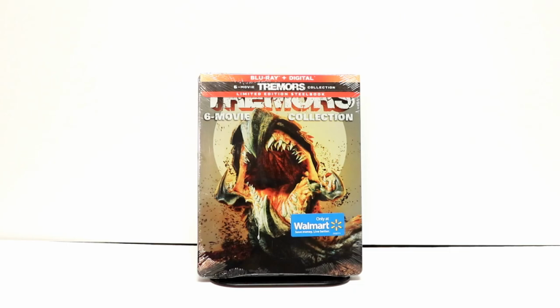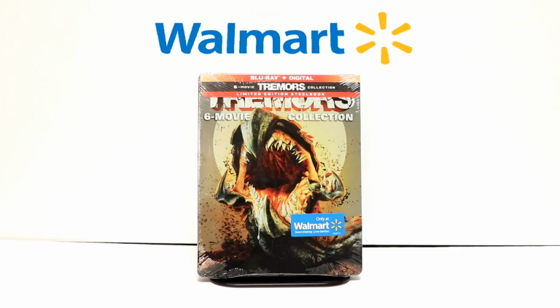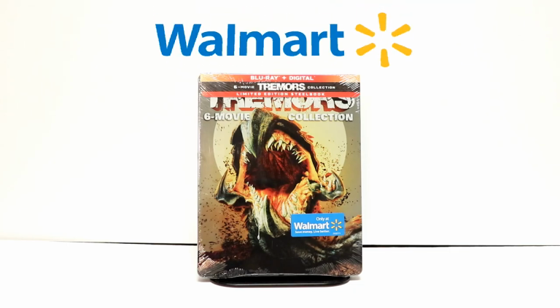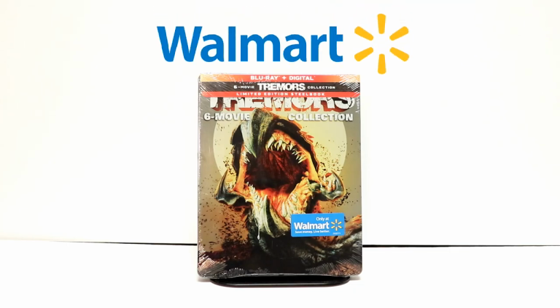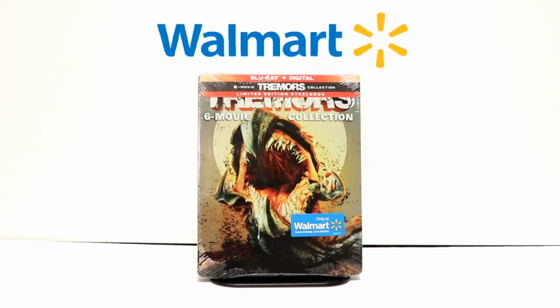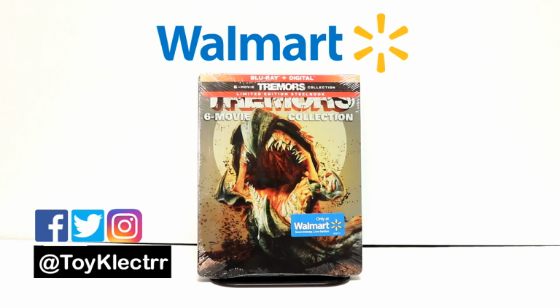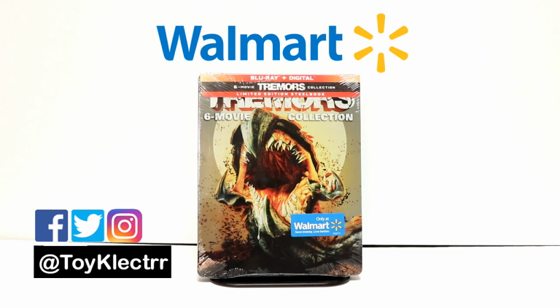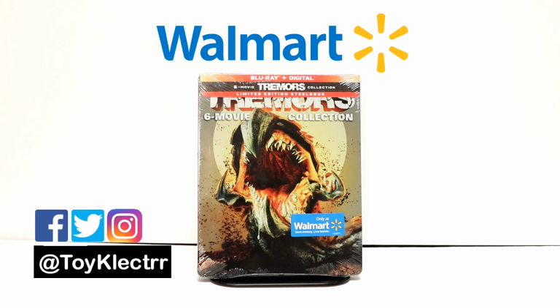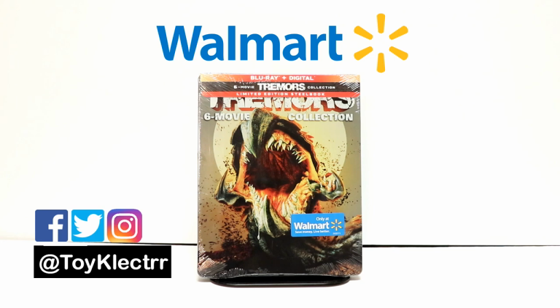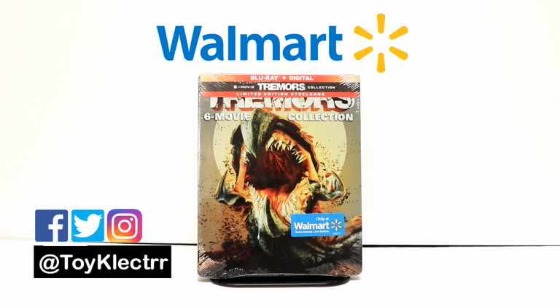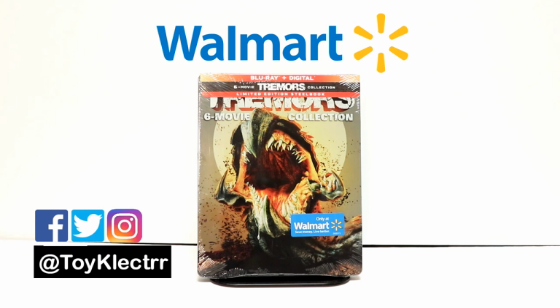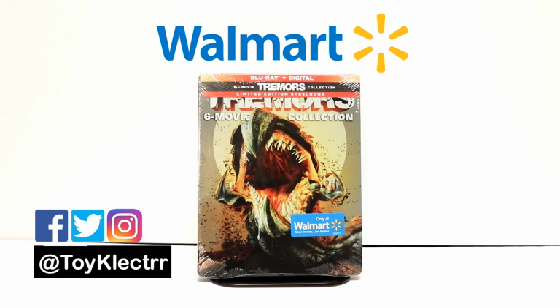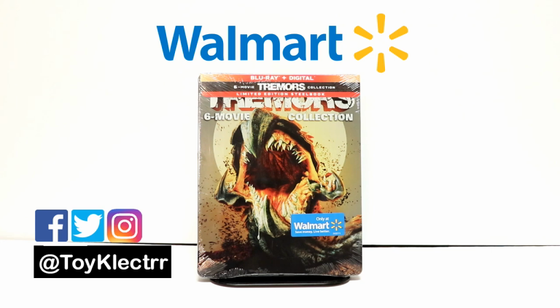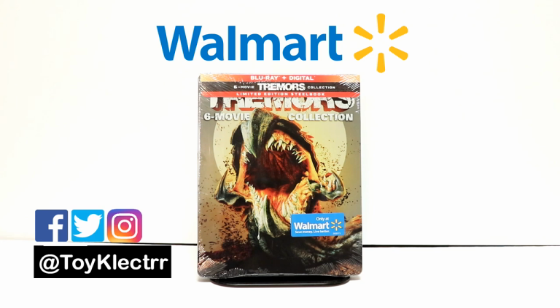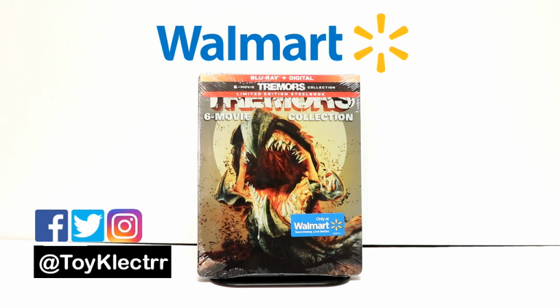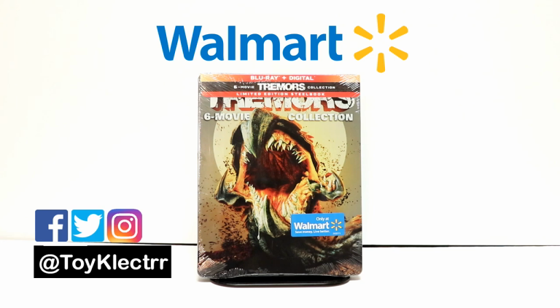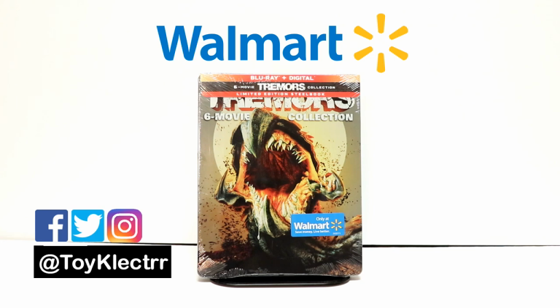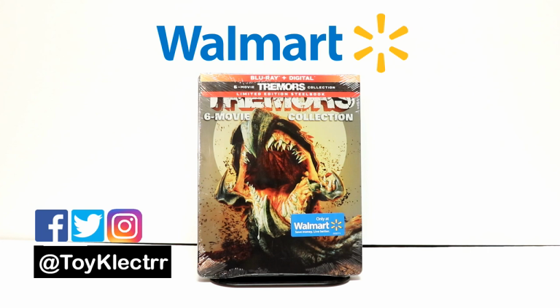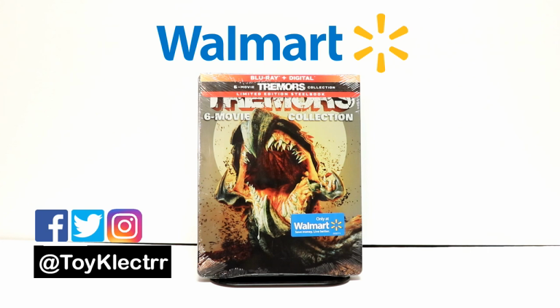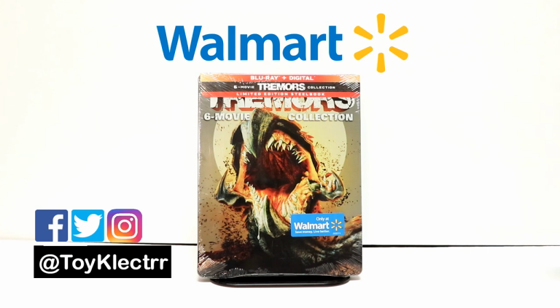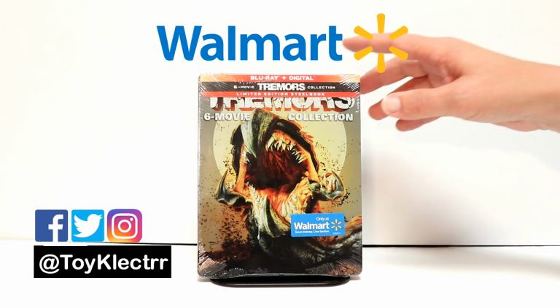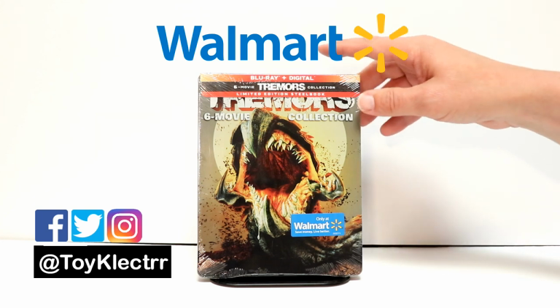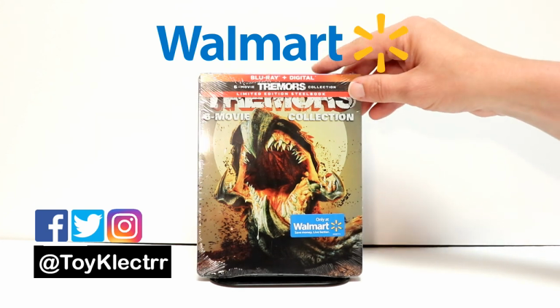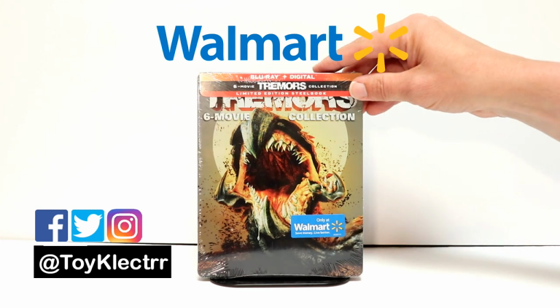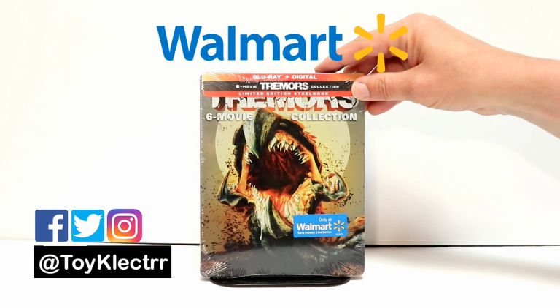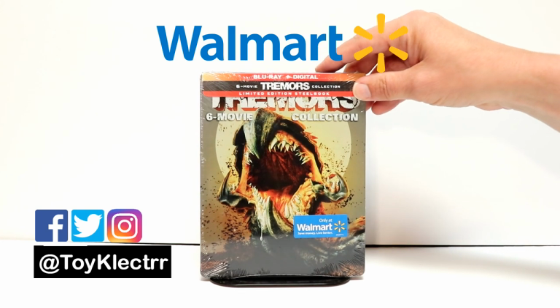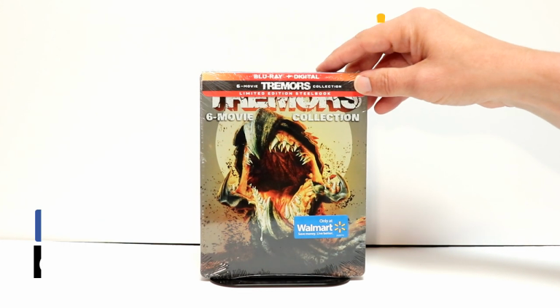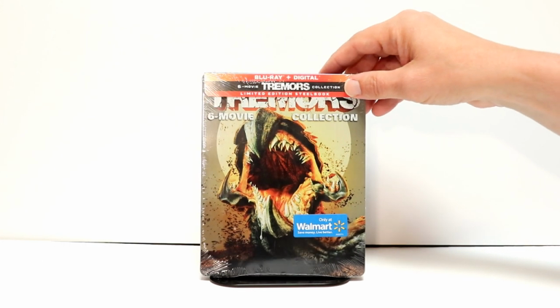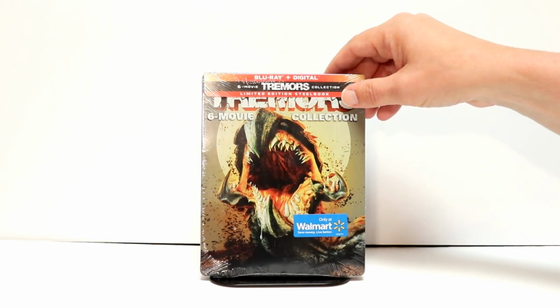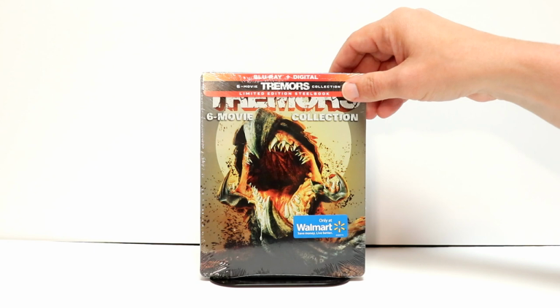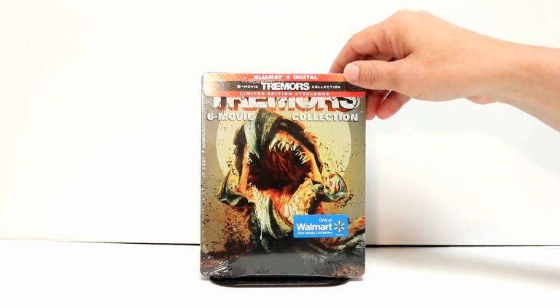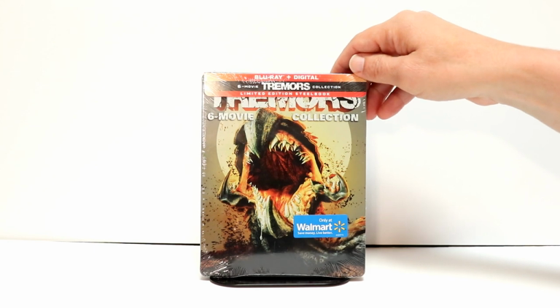Today while I was in Walmart, they were doing a big reset in their media department, and they had all kinds of new items. One that caught my eye is this Tremors 6th movie collection.